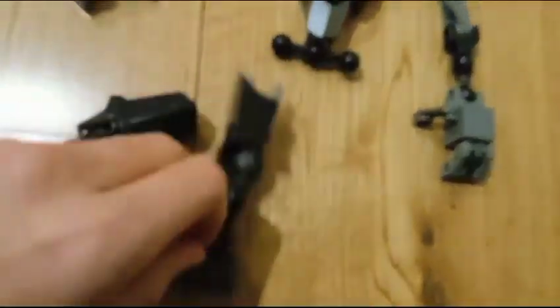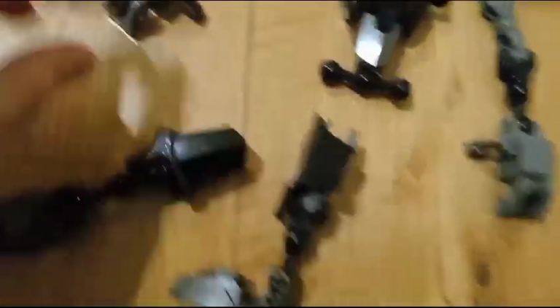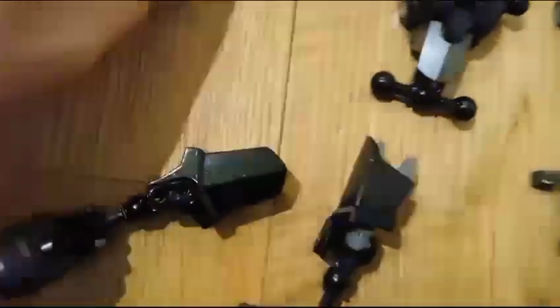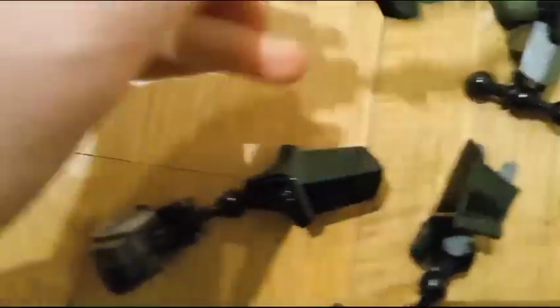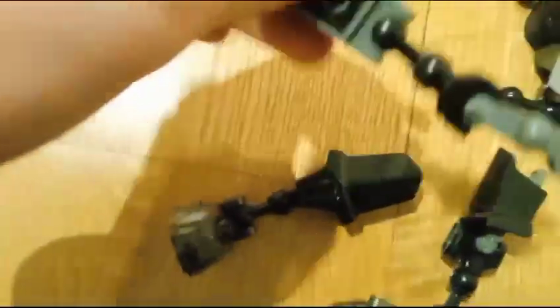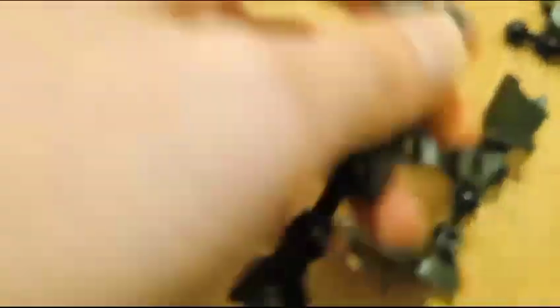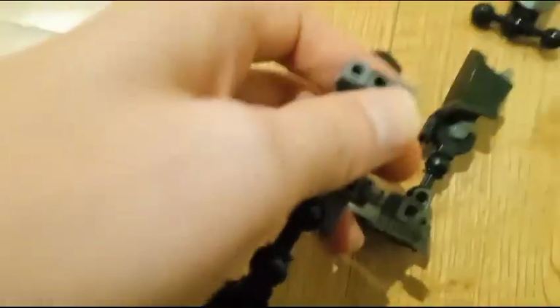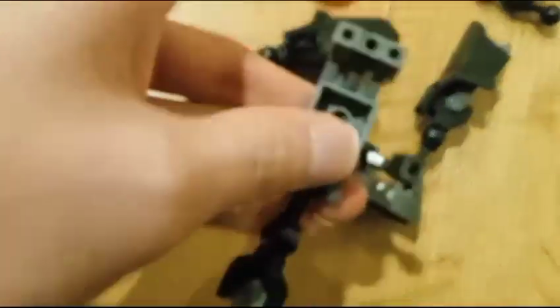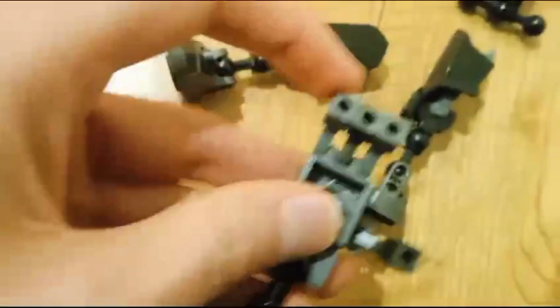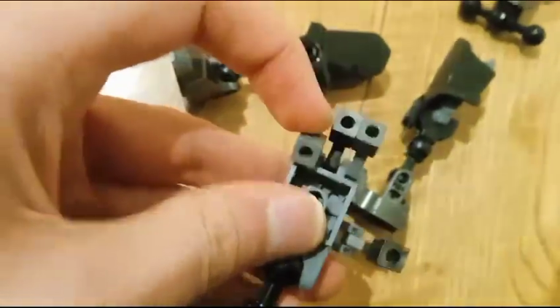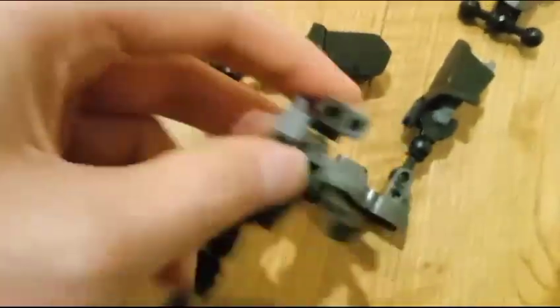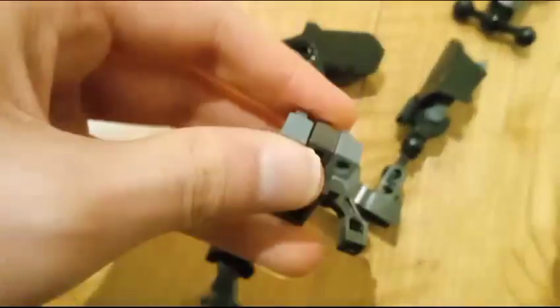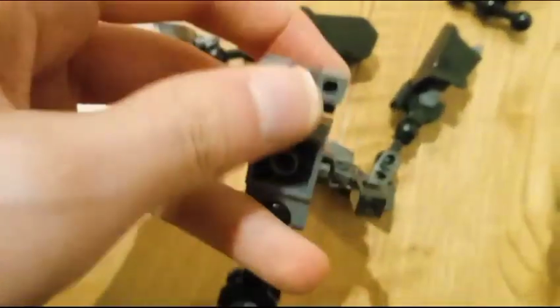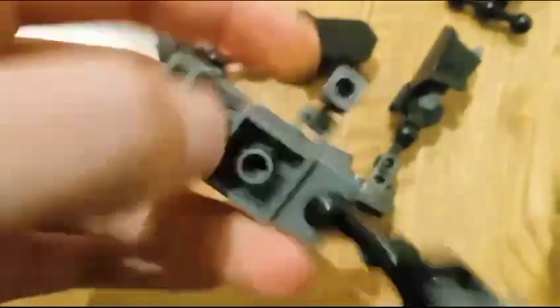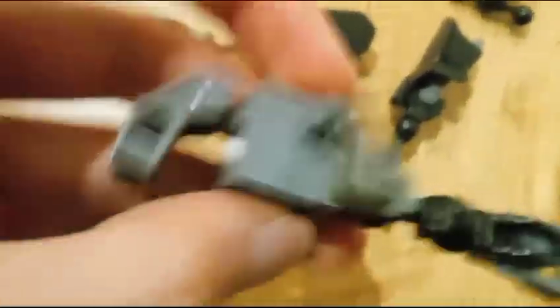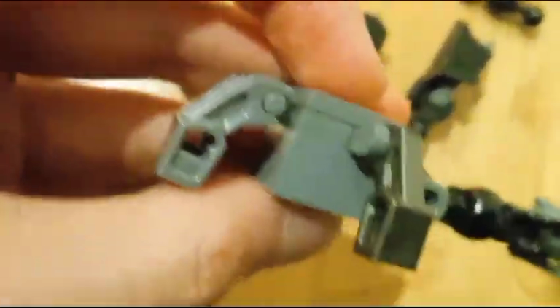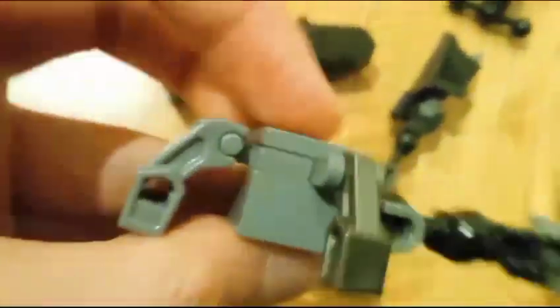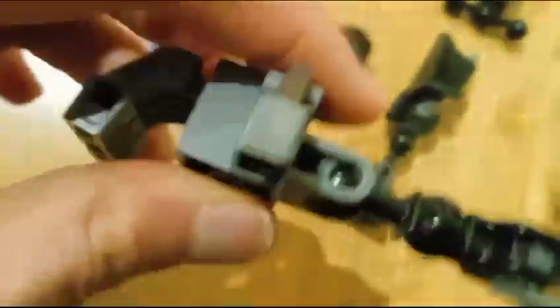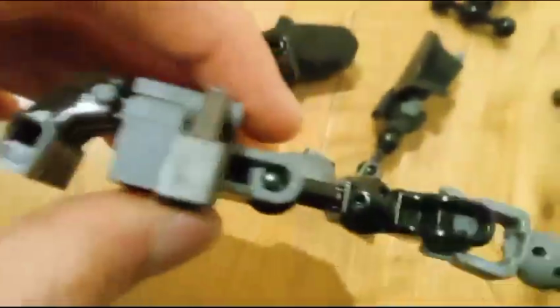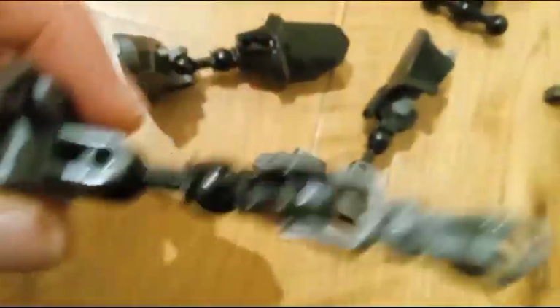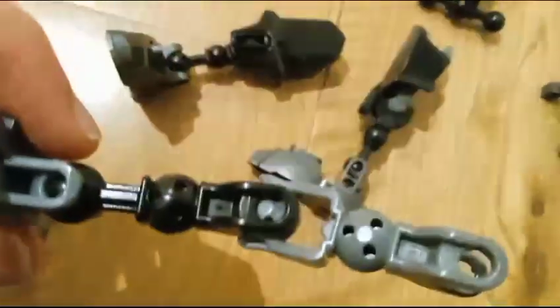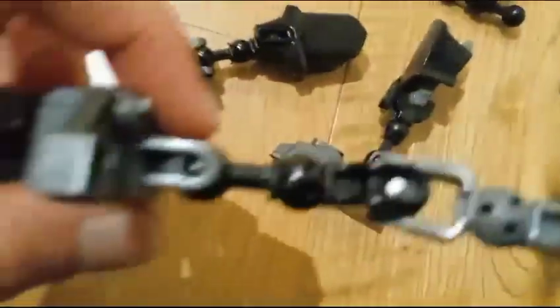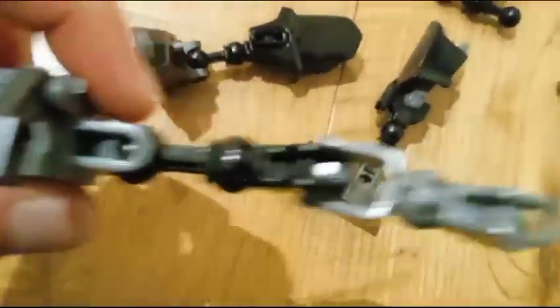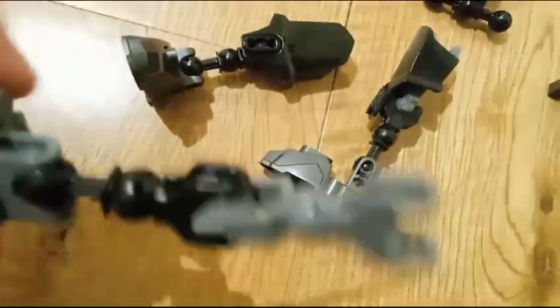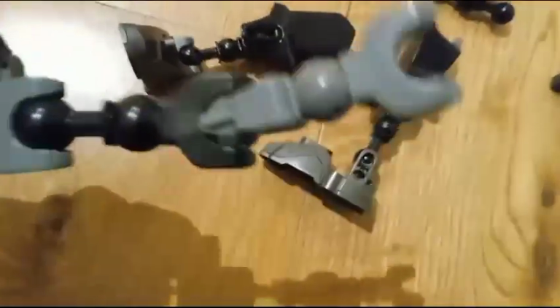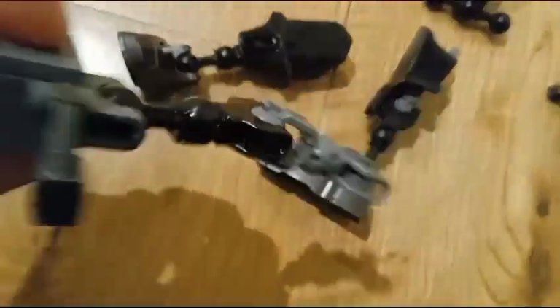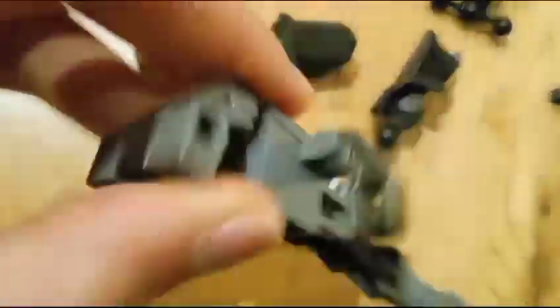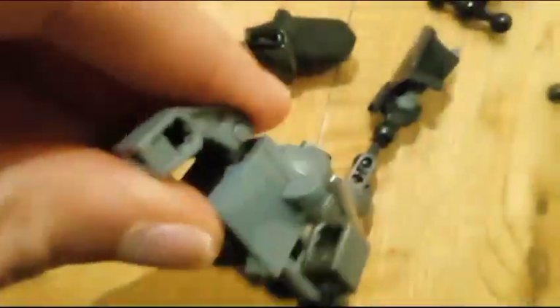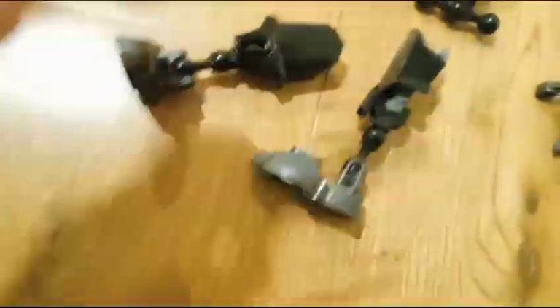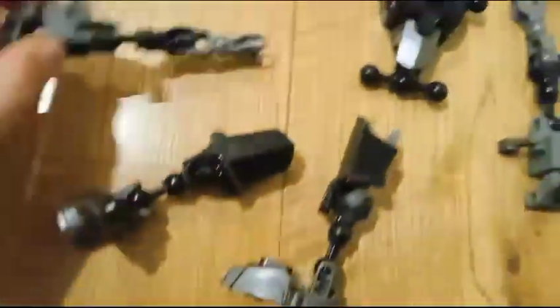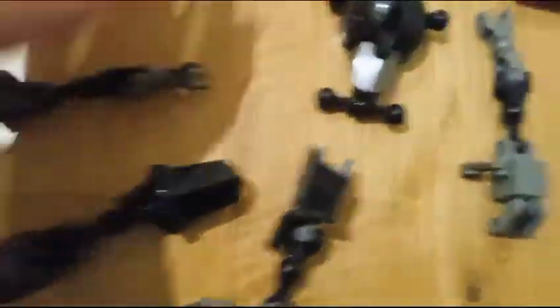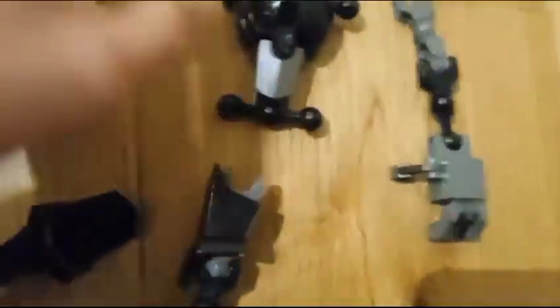You need two of these, and then you have to have the arms, which you use these finger pieces which you connect onto here. Now these are from Lego Hero Factory so they're actually quite hard.